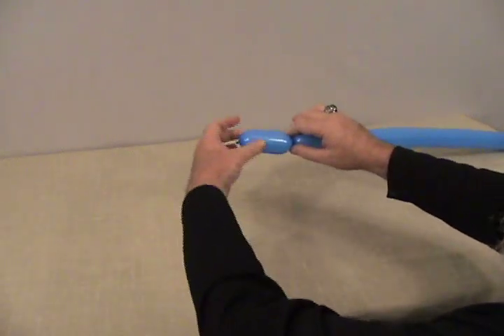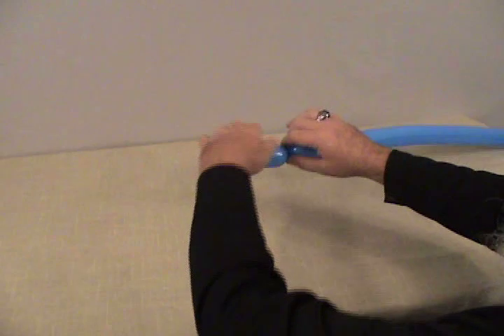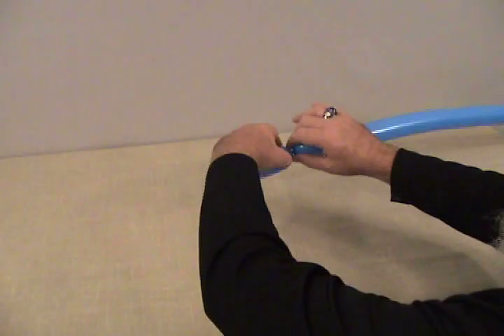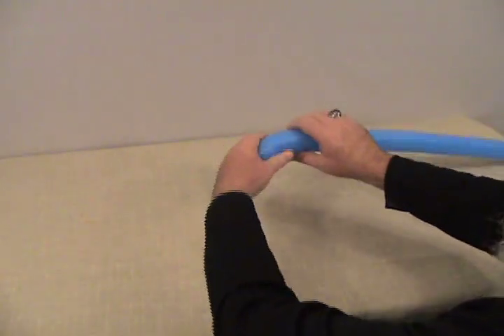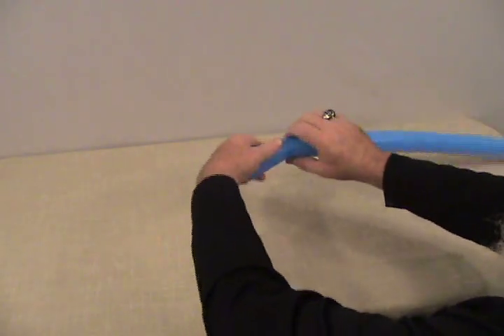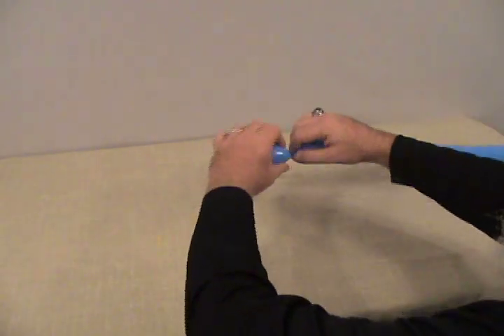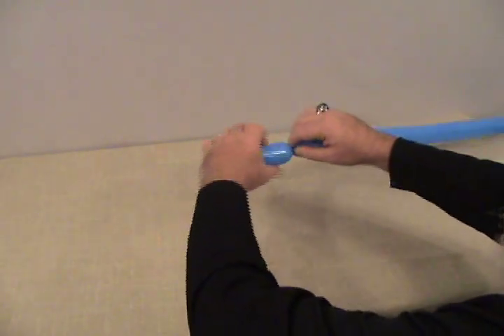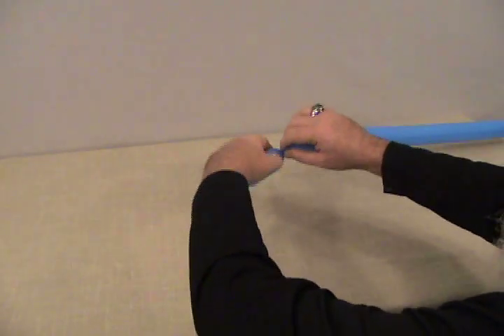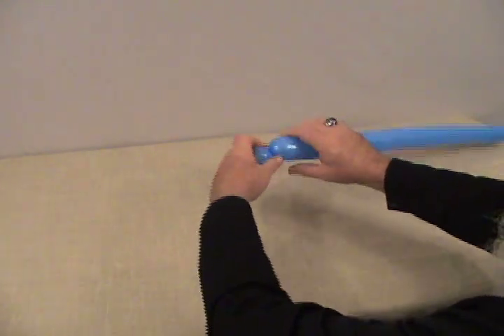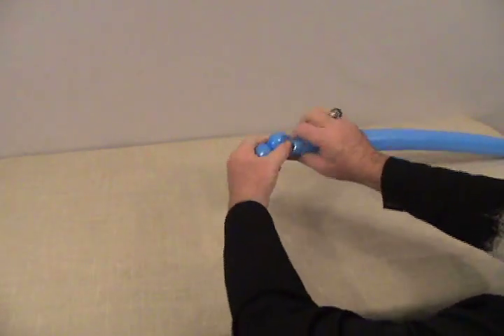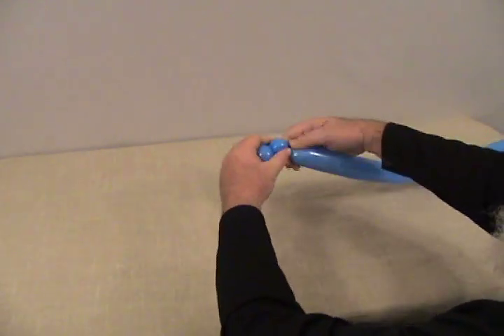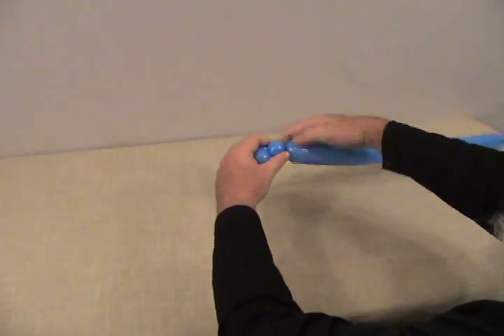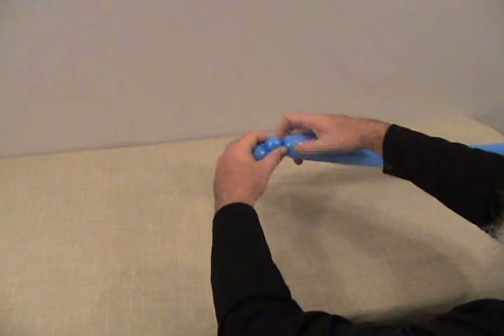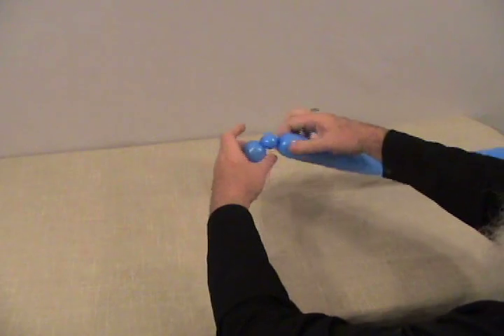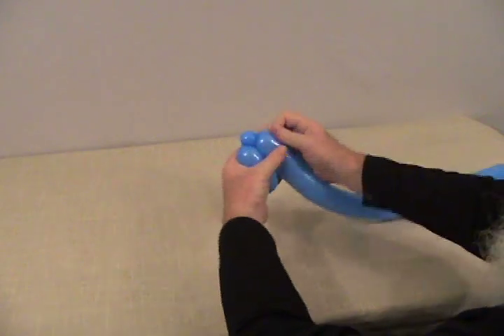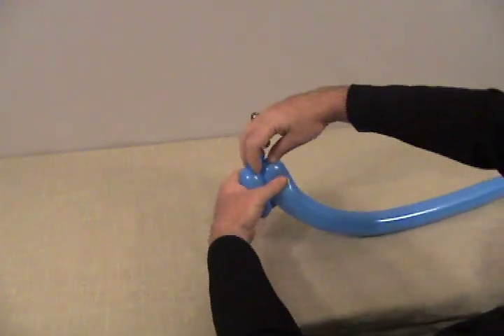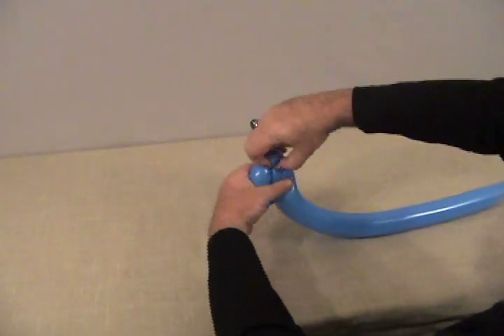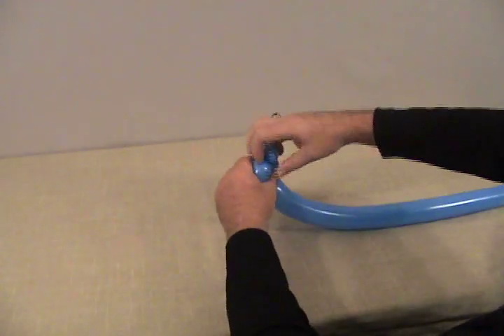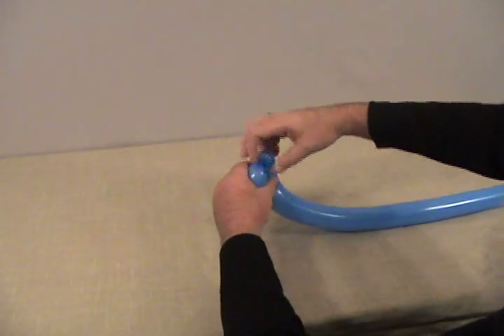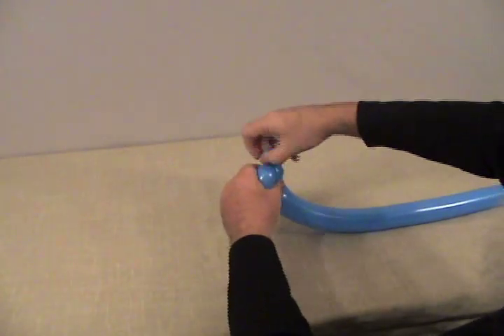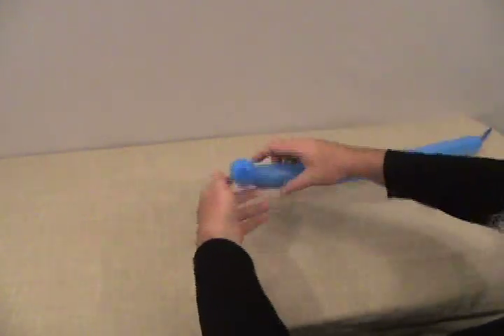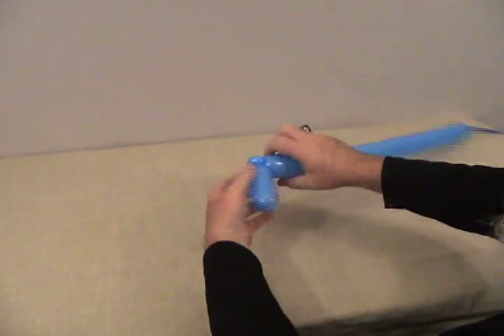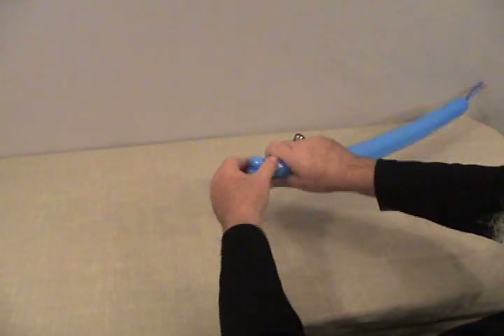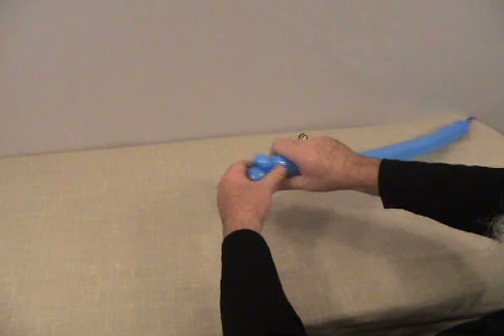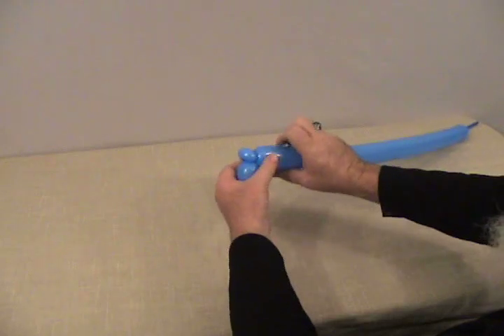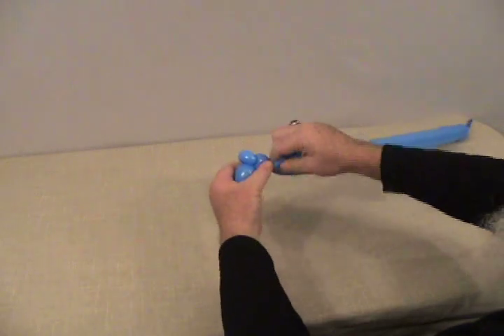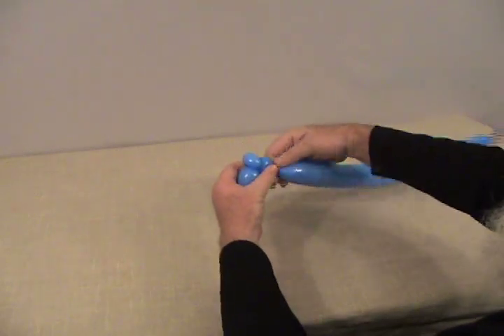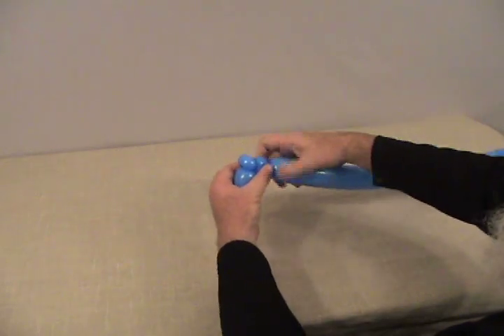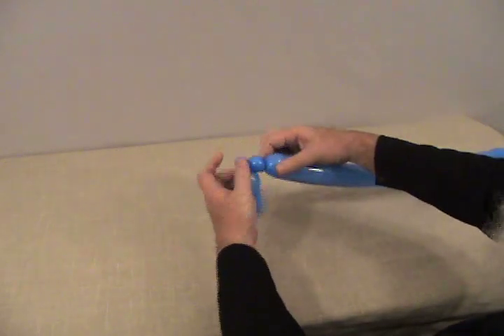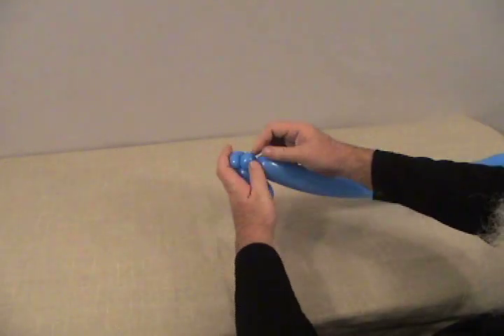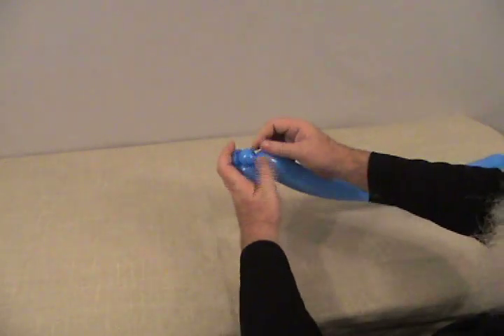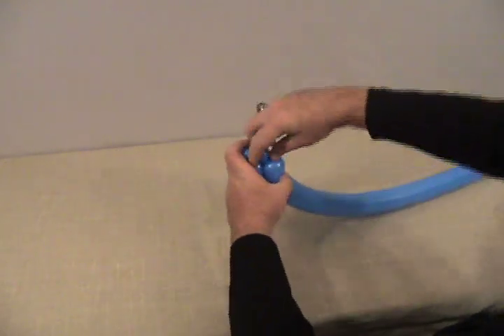This is going to be his first horn. We're going to make a little small round bubble right behind it and make that into a pinch twist. And then we're going to make another bubble the same size and make that into a pinch twist as well.